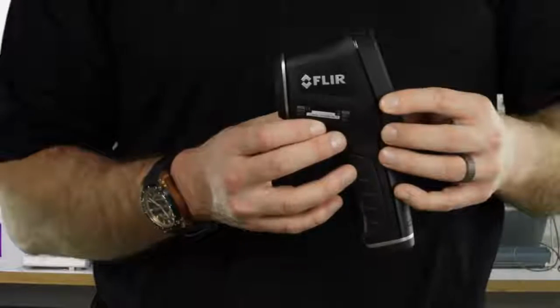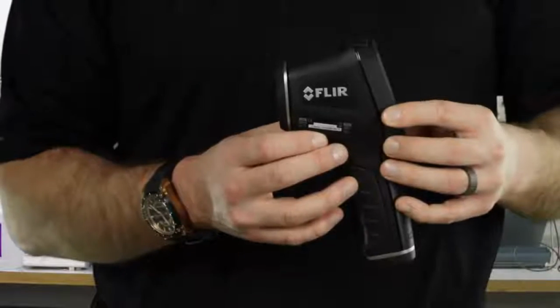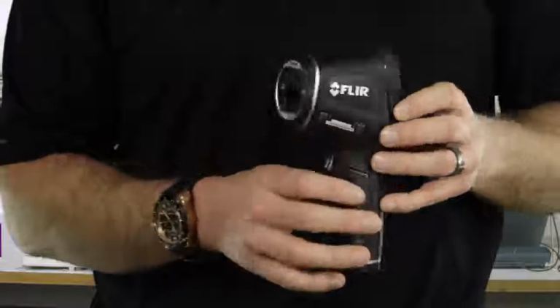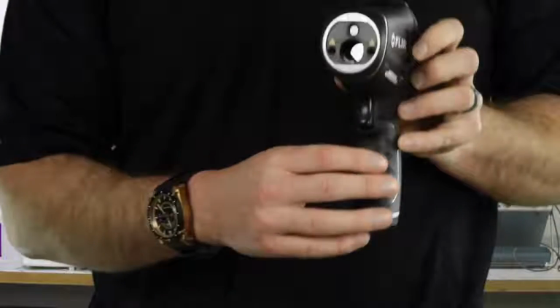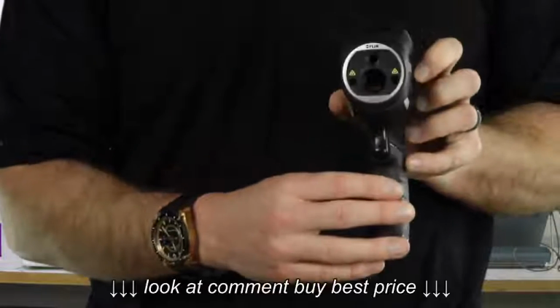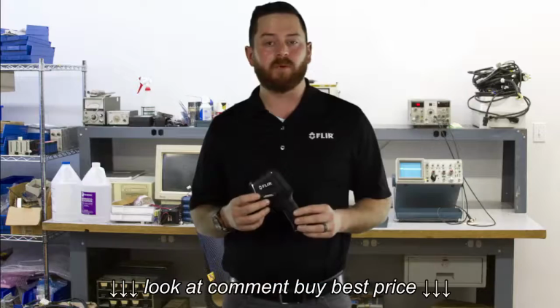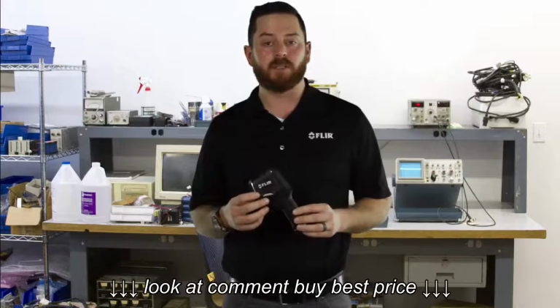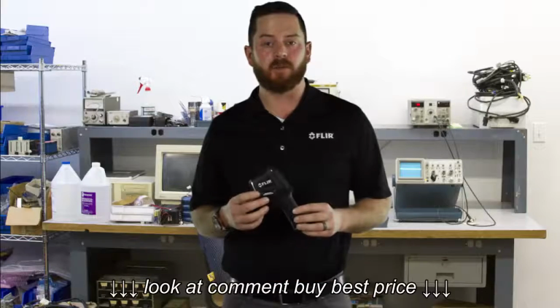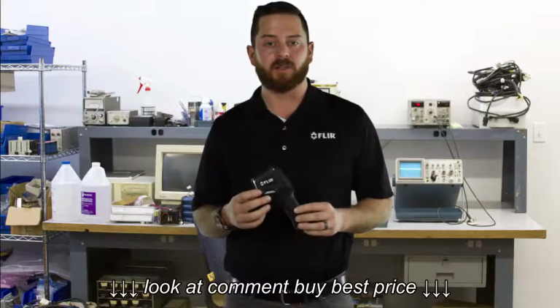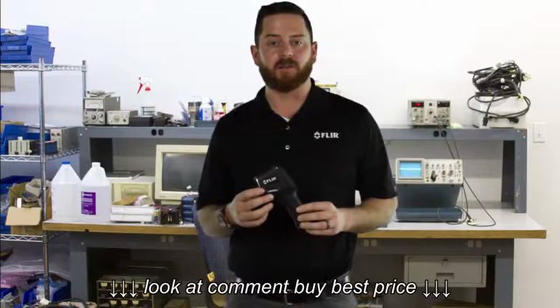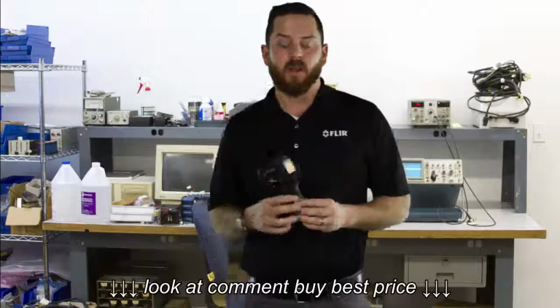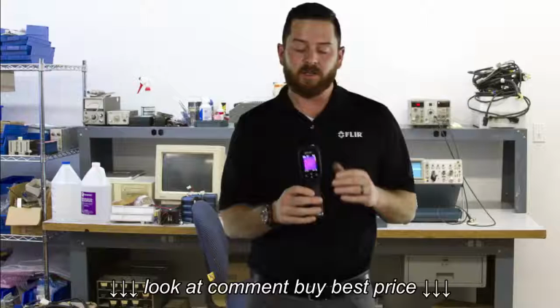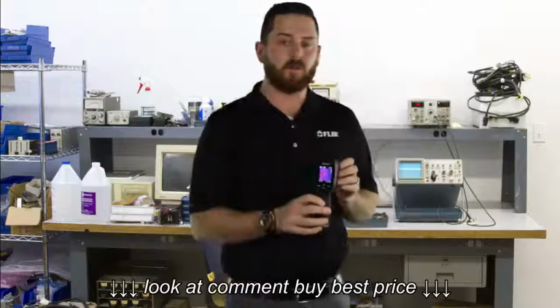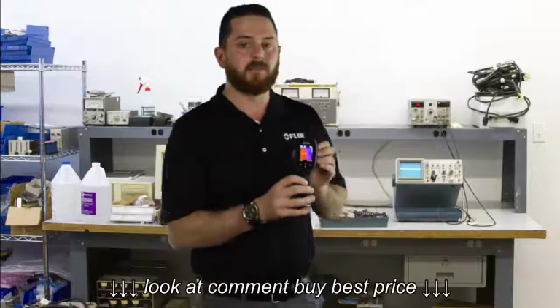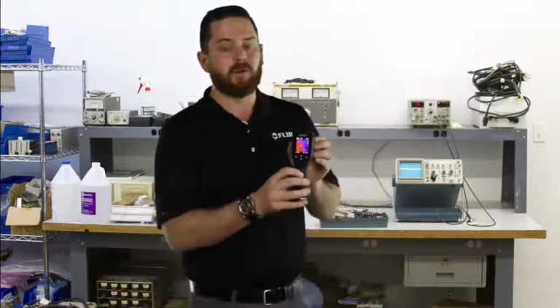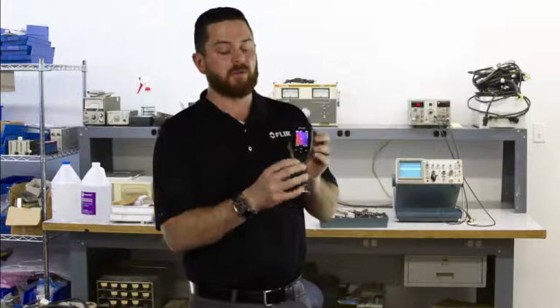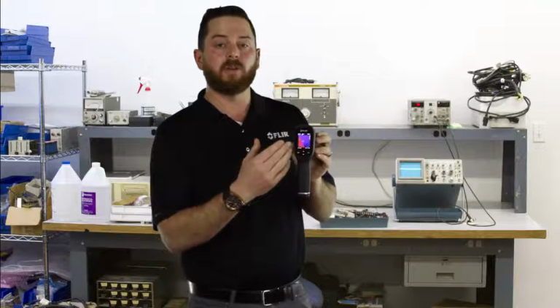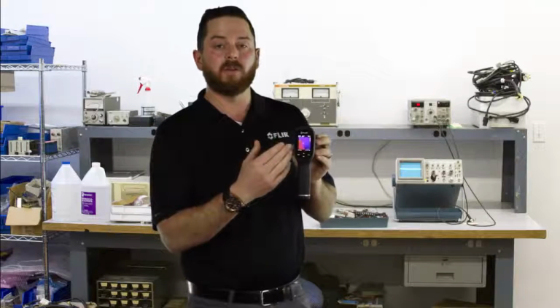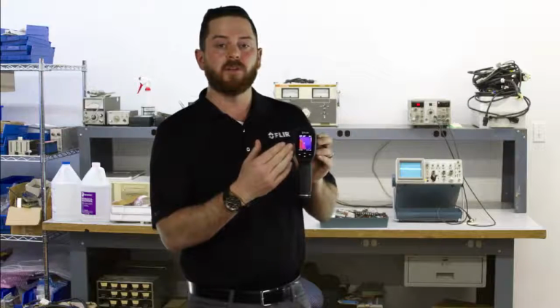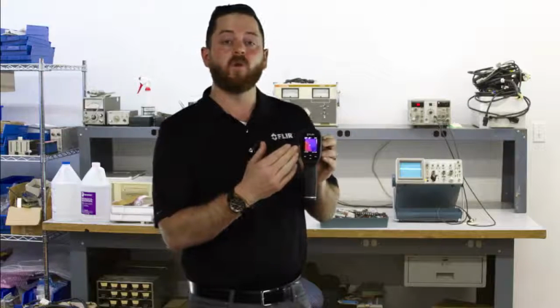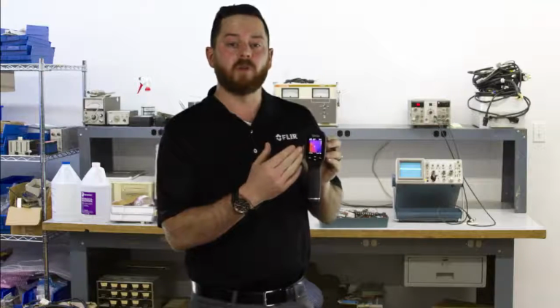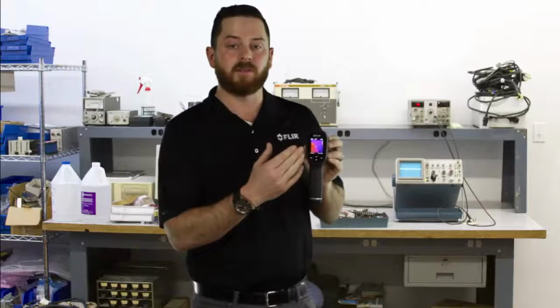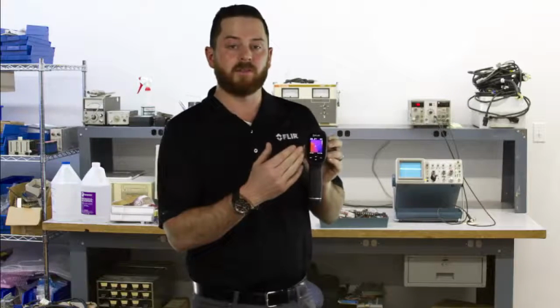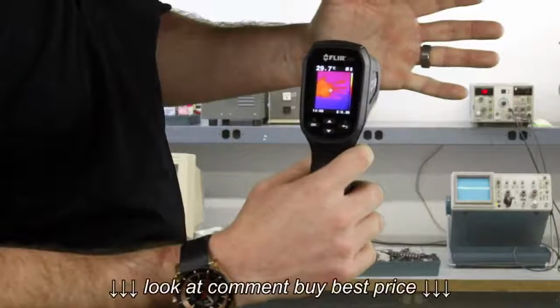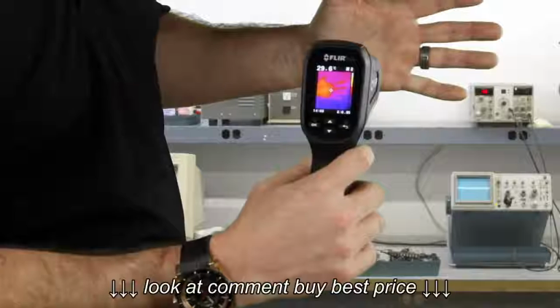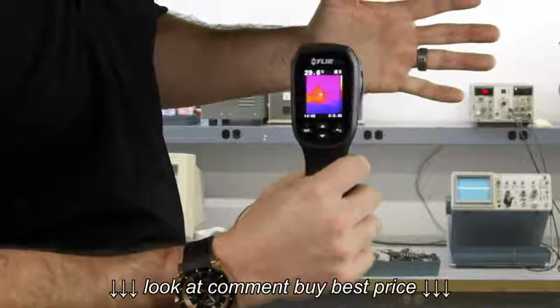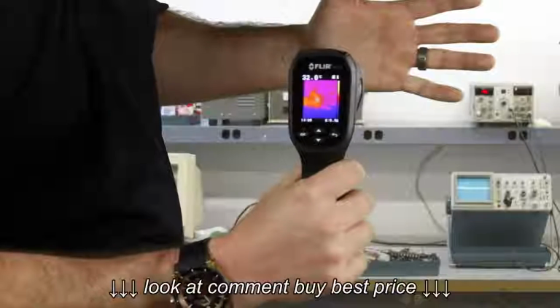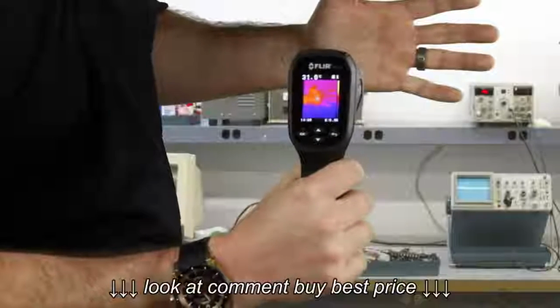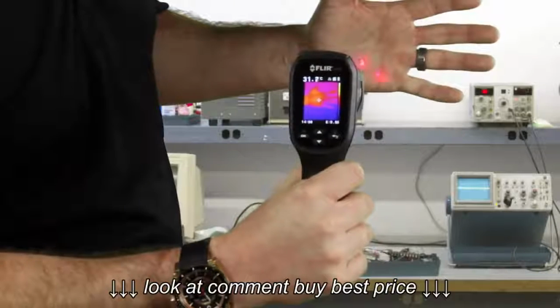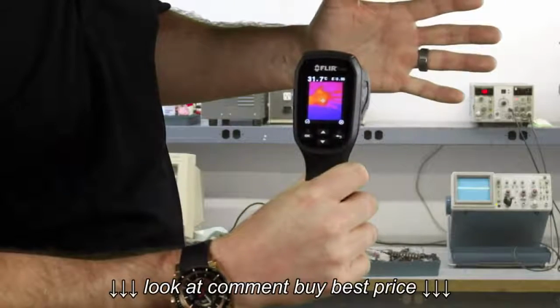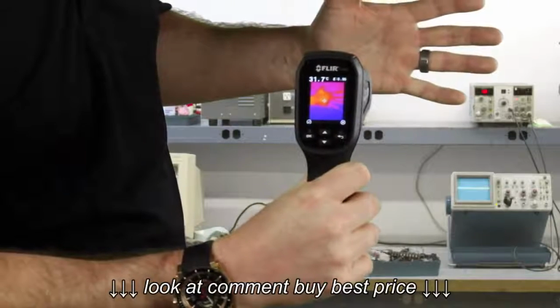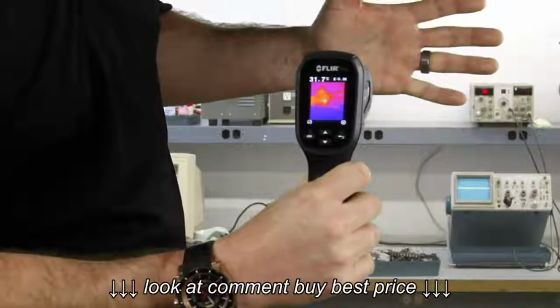A normal spot temp gun only produces the temperature measurement. A FLIR TG-165 produces a full thermal image with 4,800 pixels, as well as a dual laser pointer for accurate measurement.